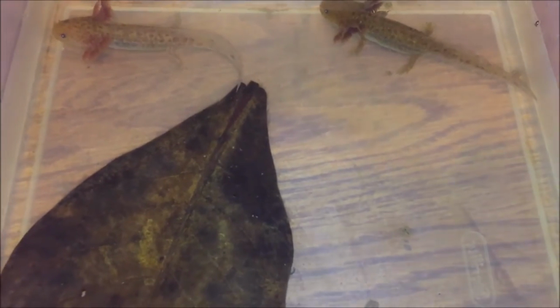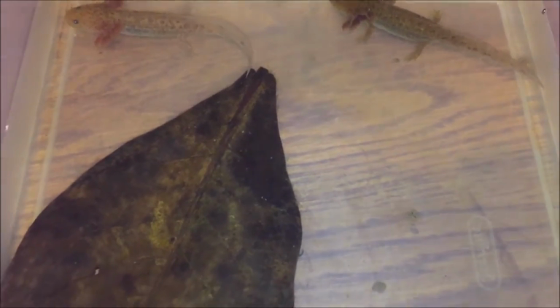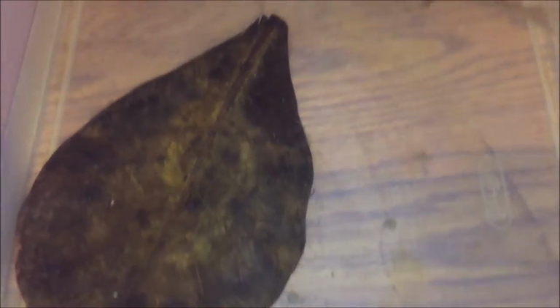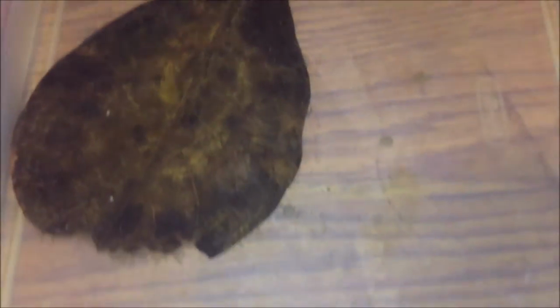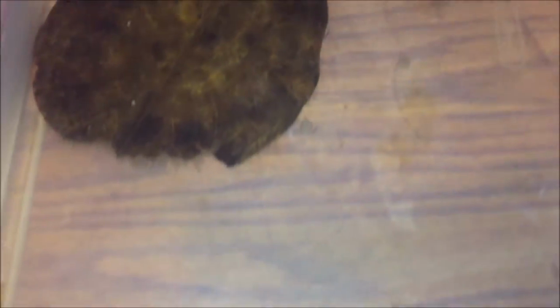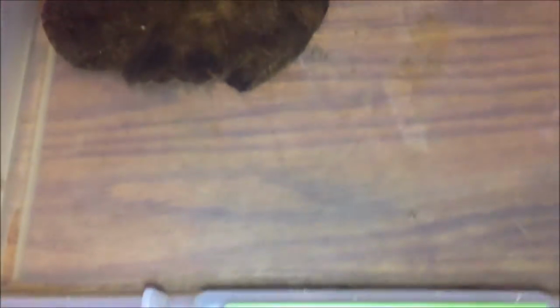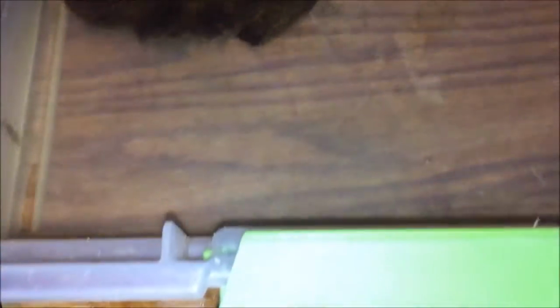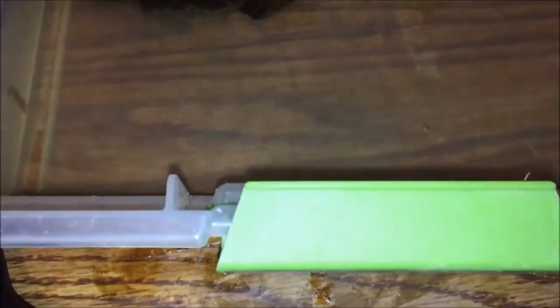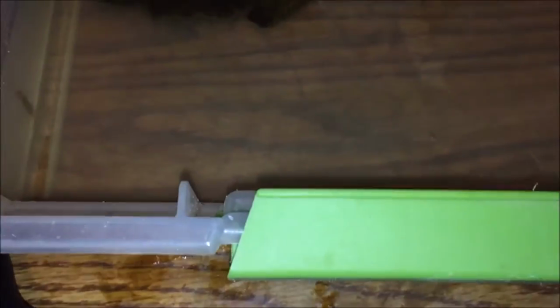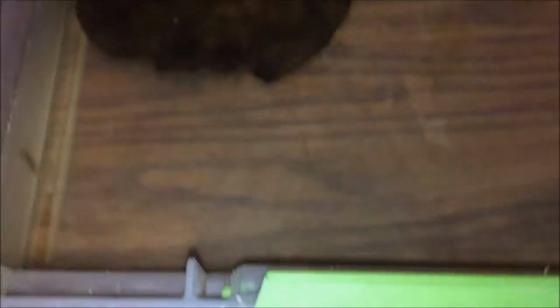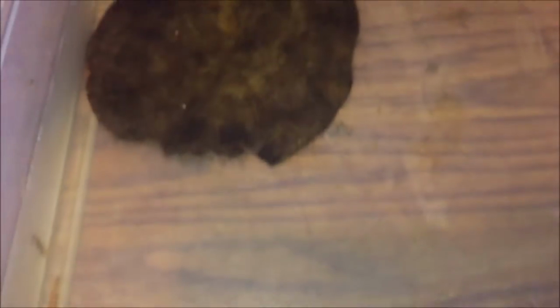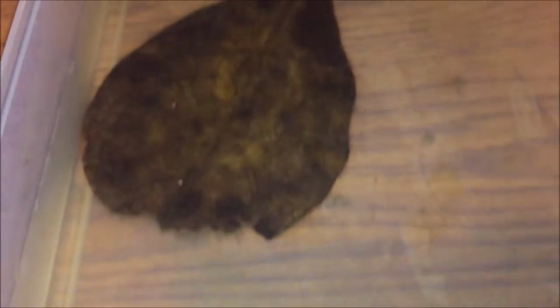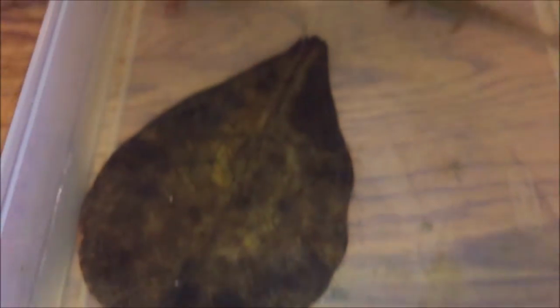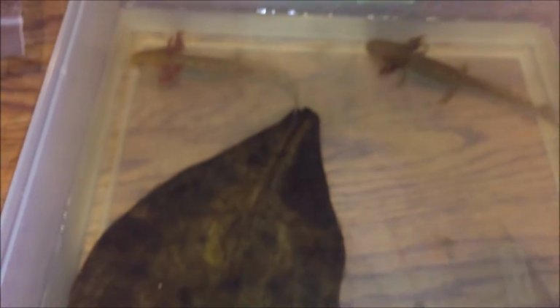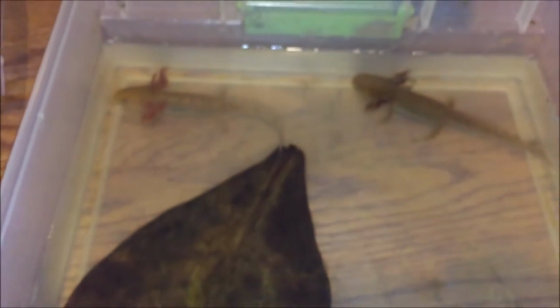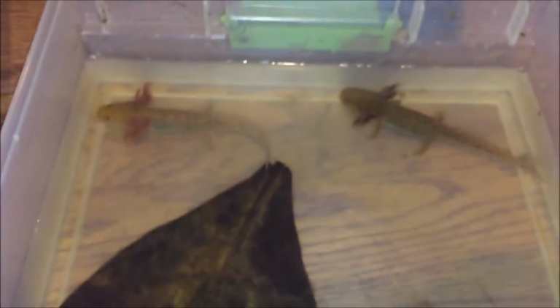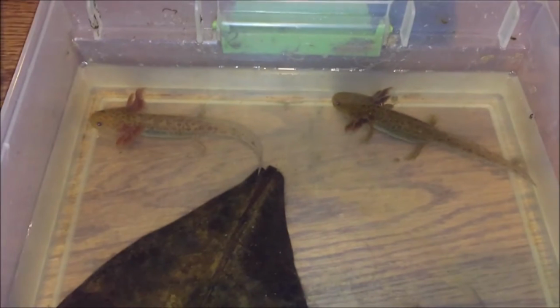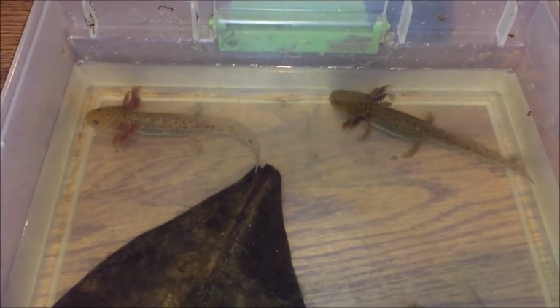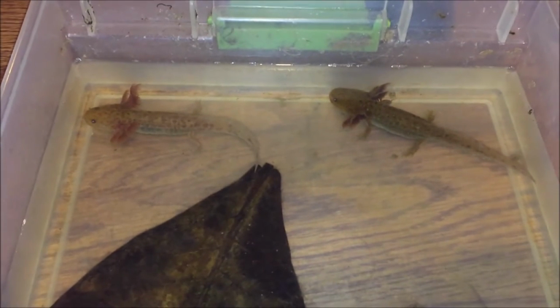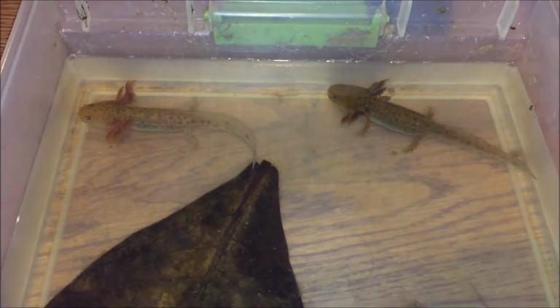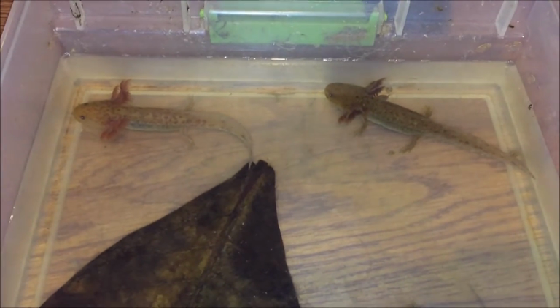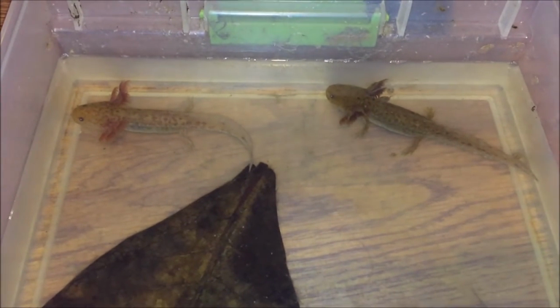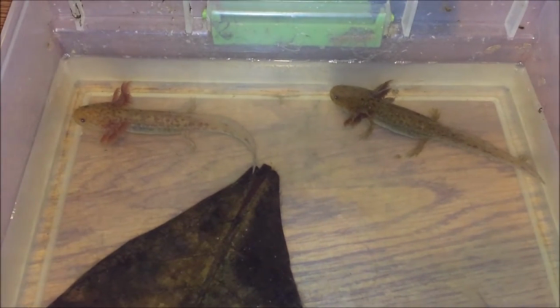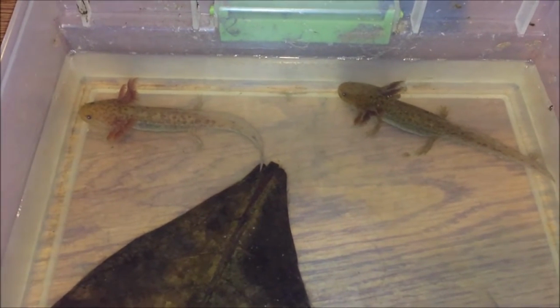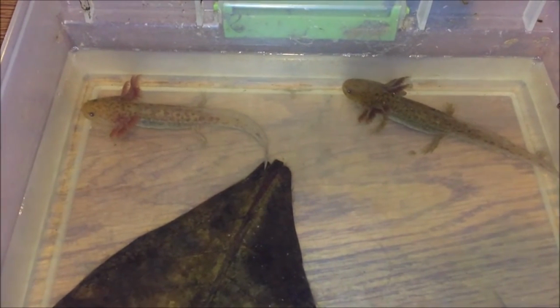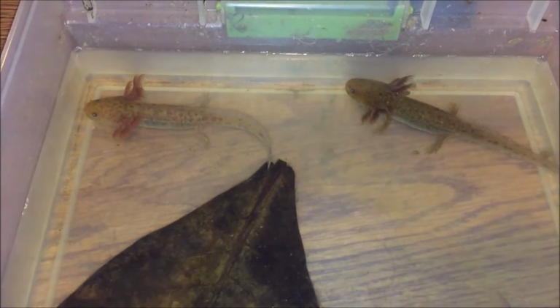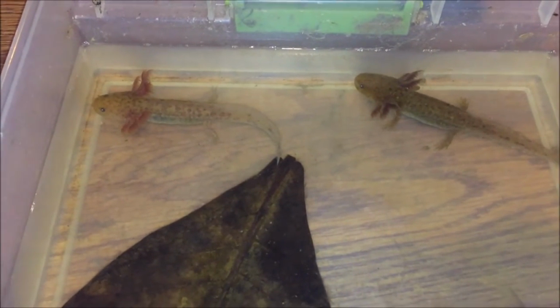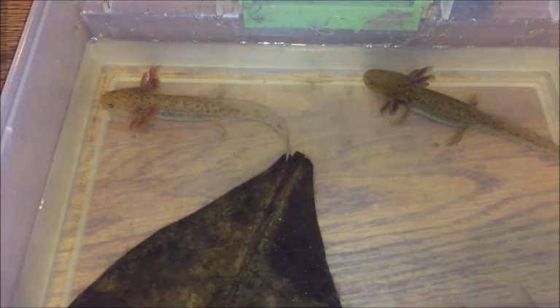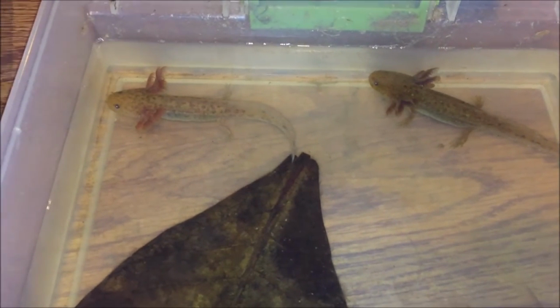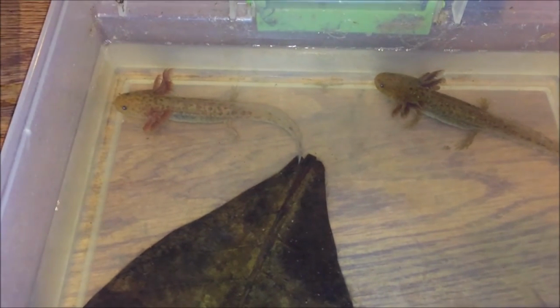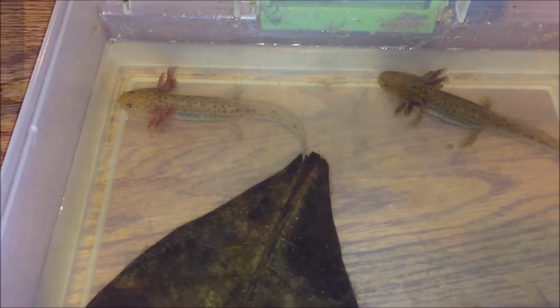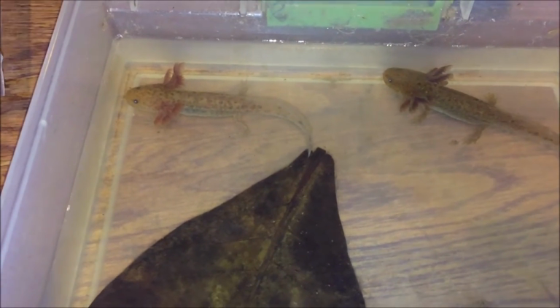I do daily water changes of all the water. You could just scoop them up in a net or try to pour the water out while they're still in there, but usually they'll just fall out into the bucket that I'm pouring it into.